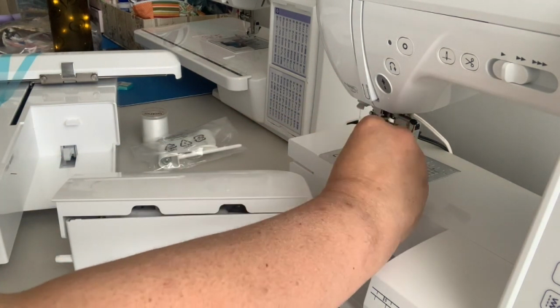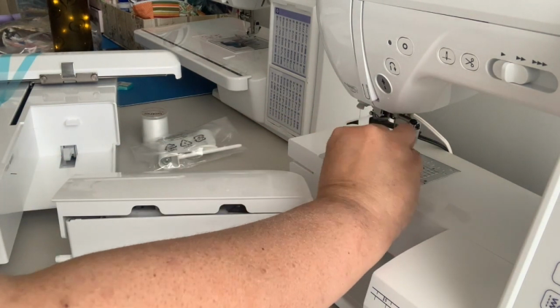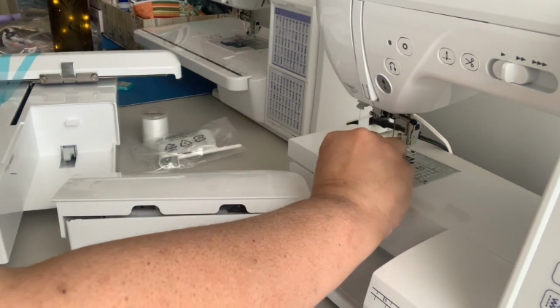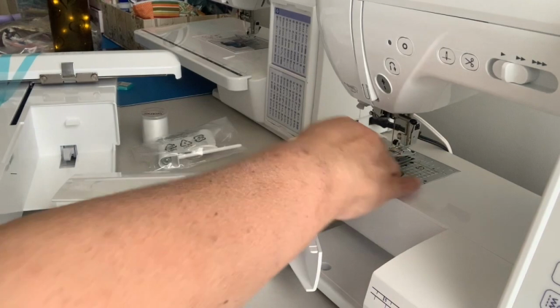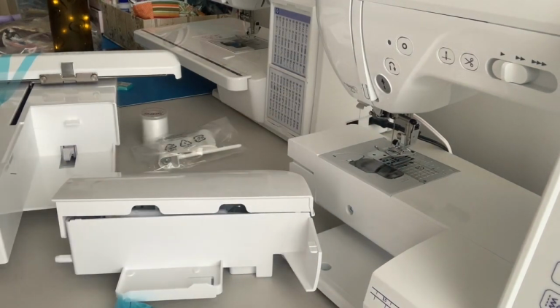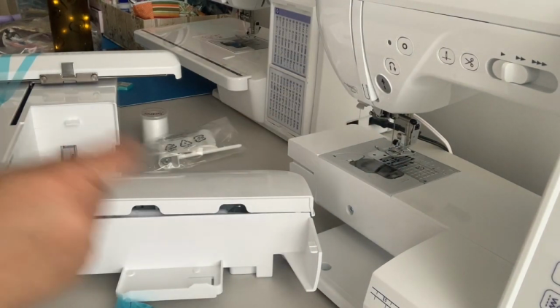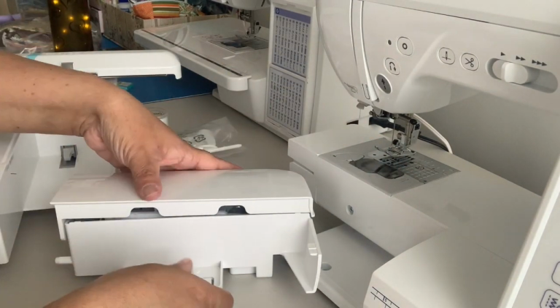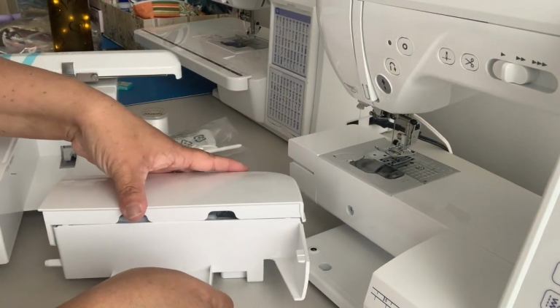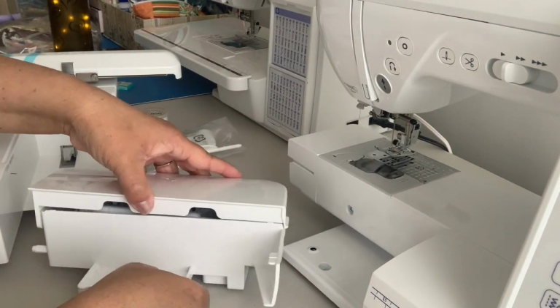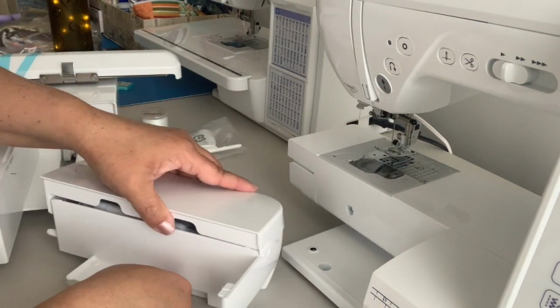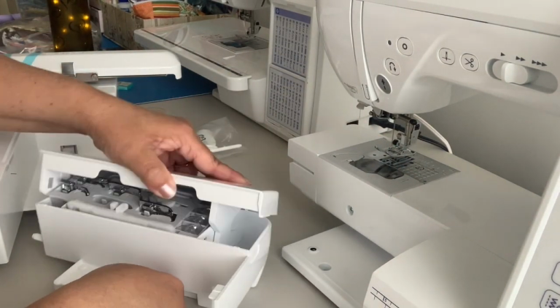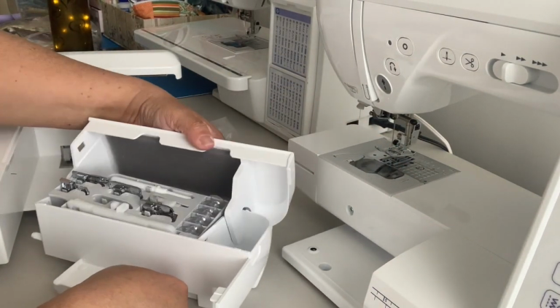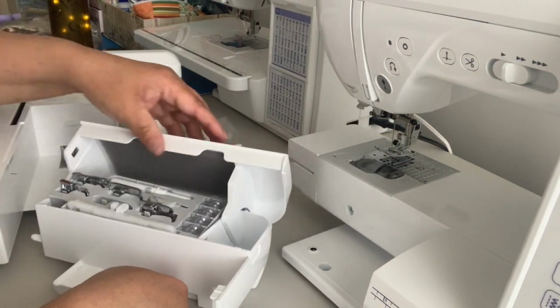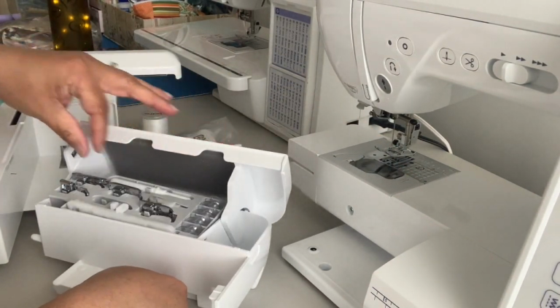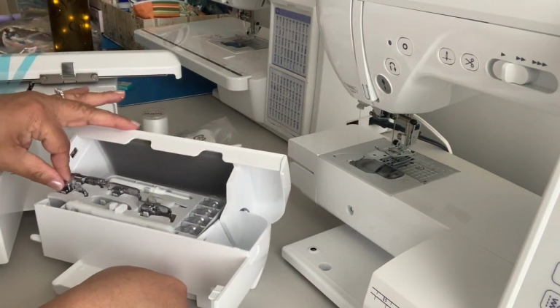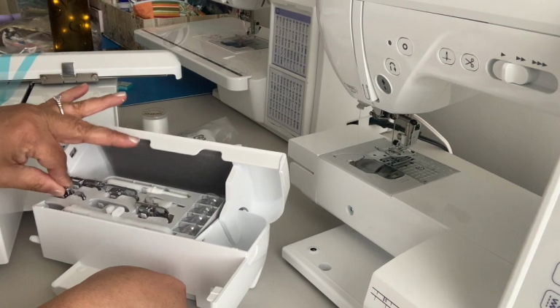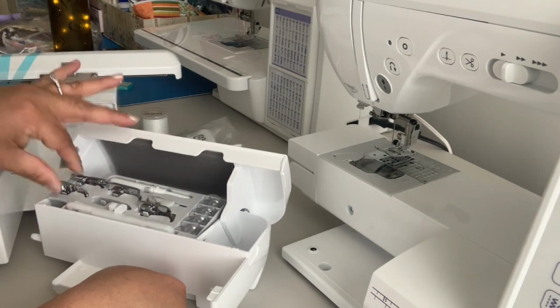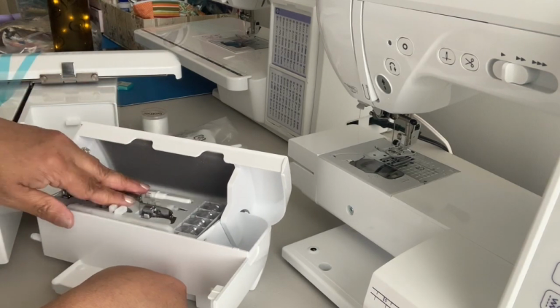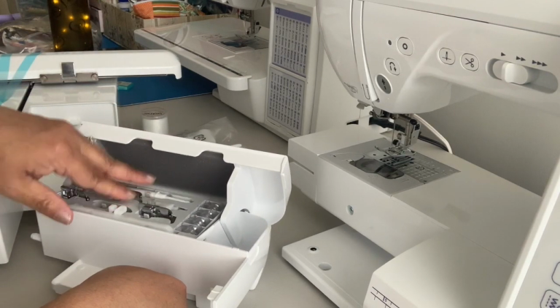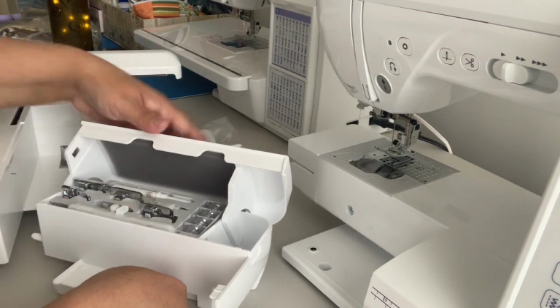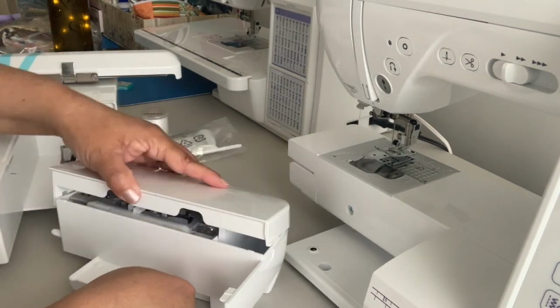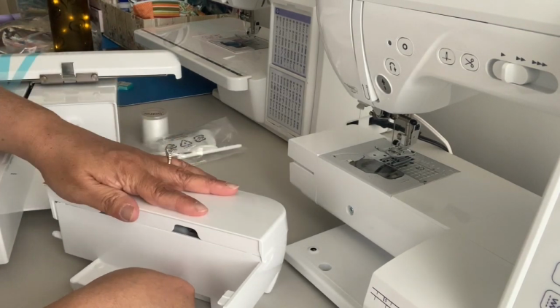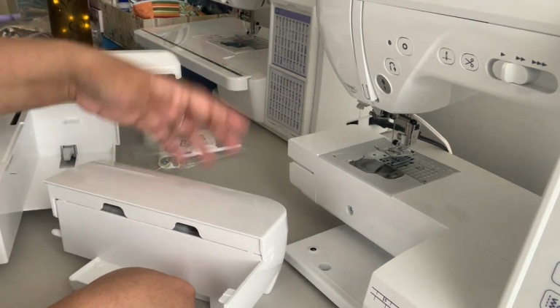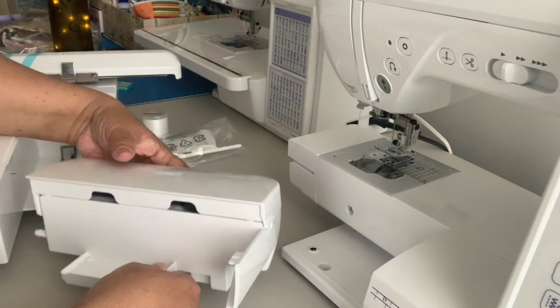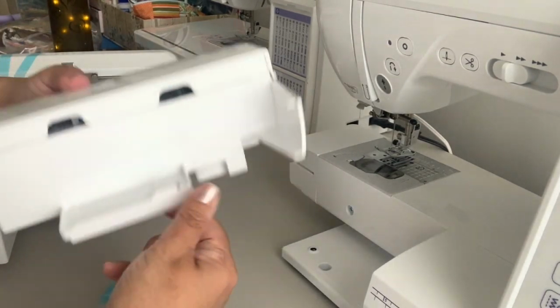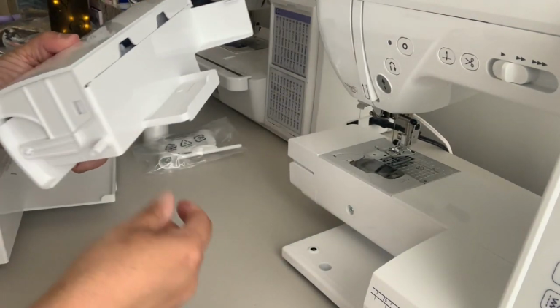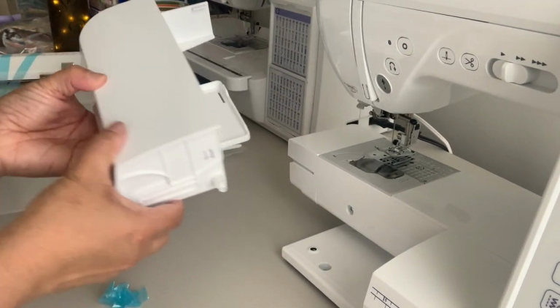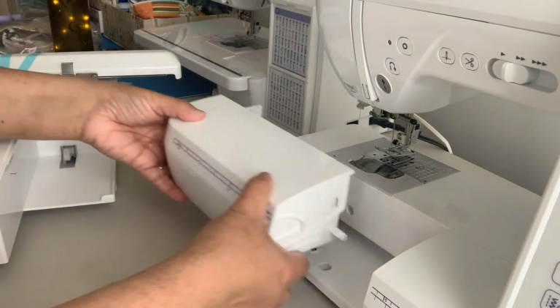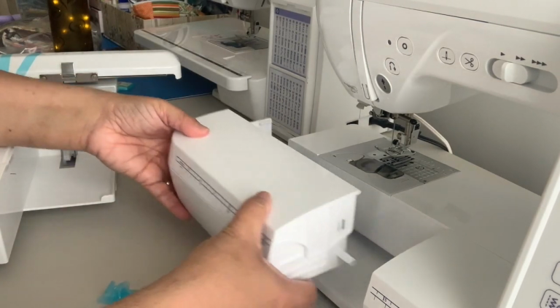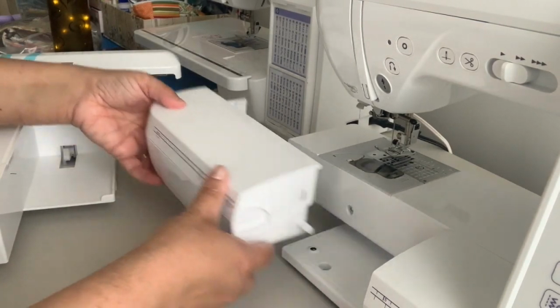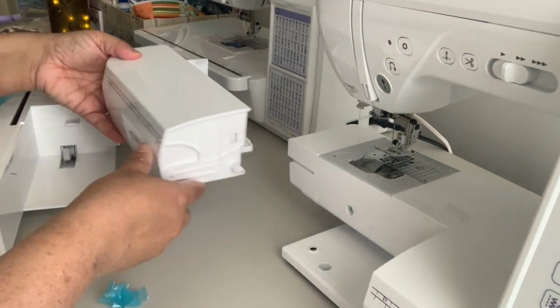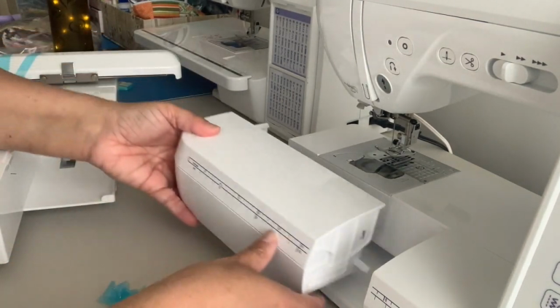I get to put that in here. Is it closing right? I didn't have it down right — my bad. Pretty neat.